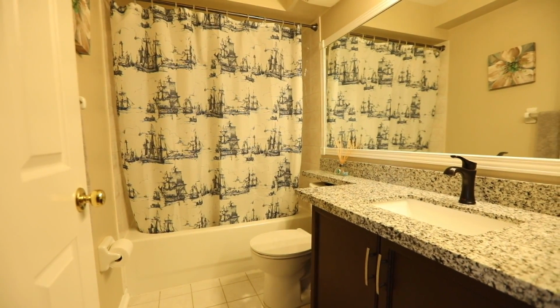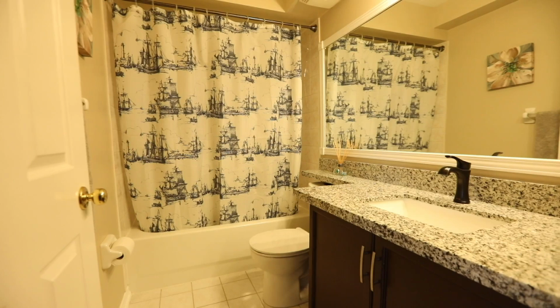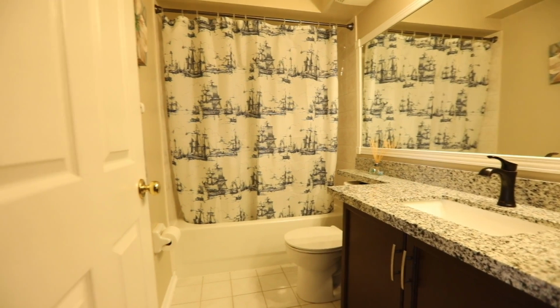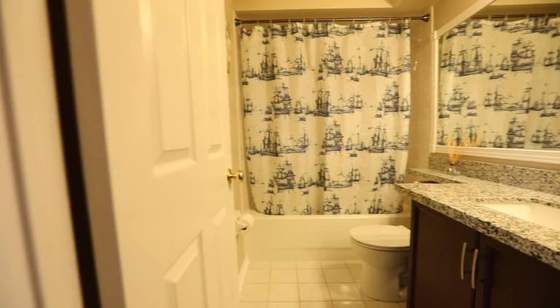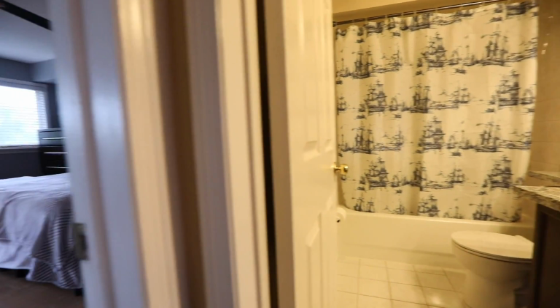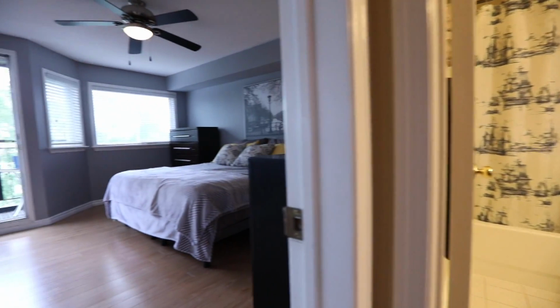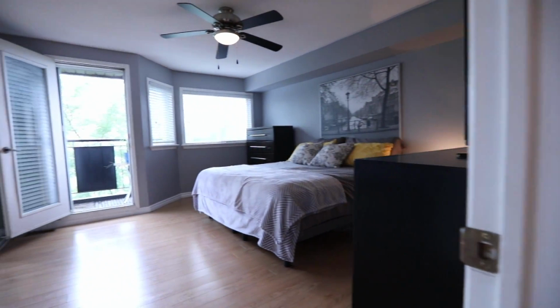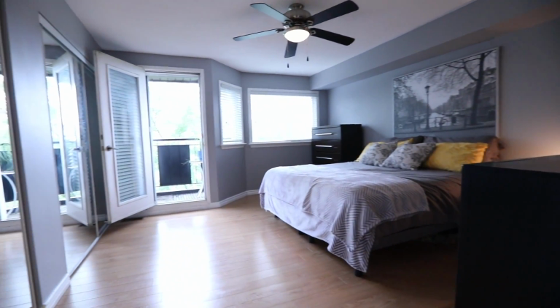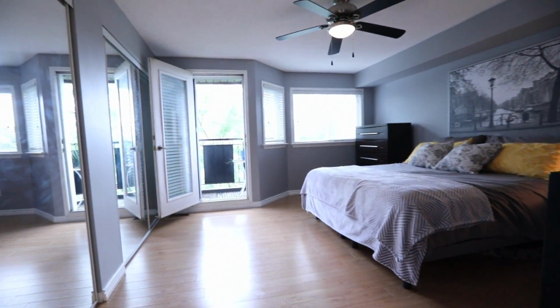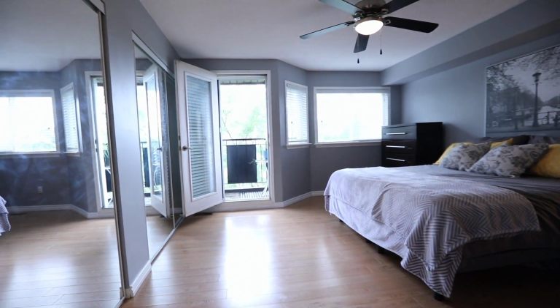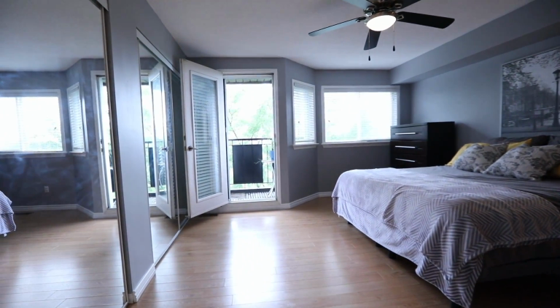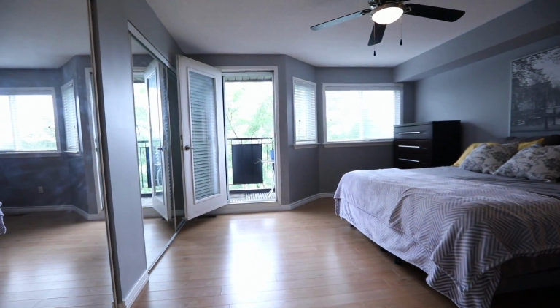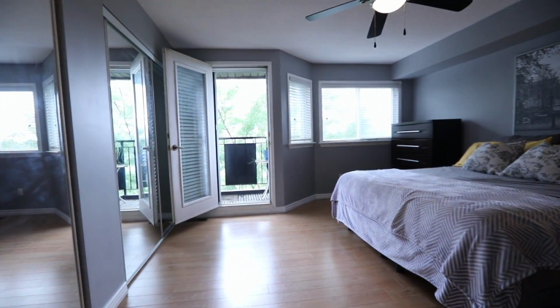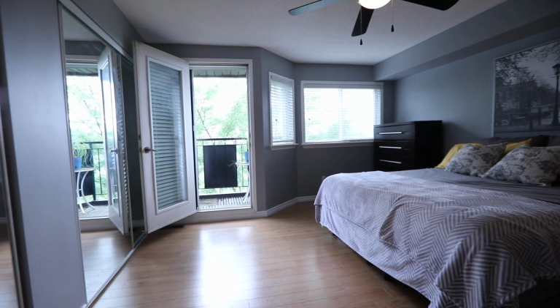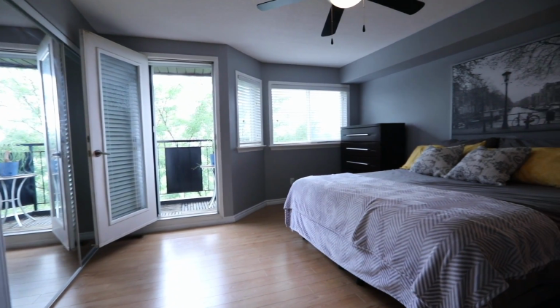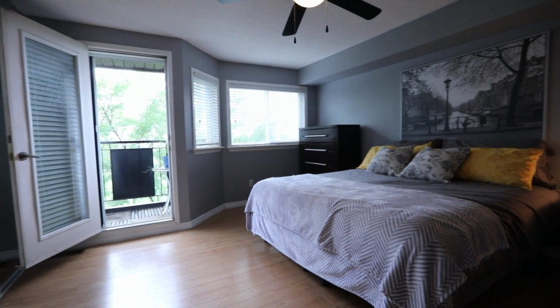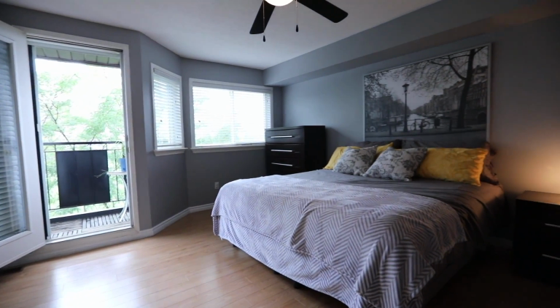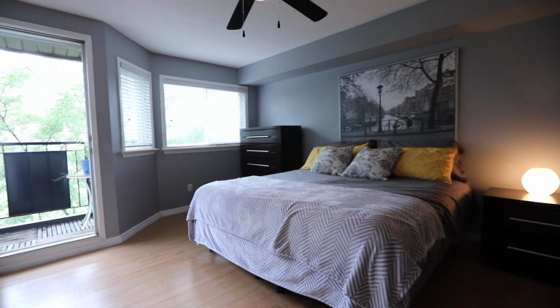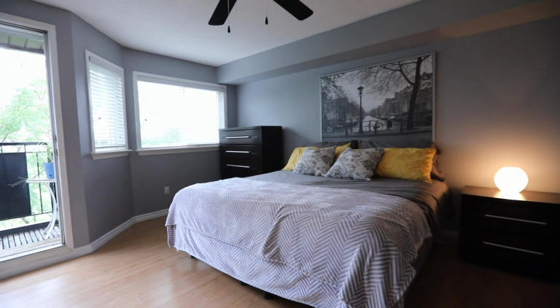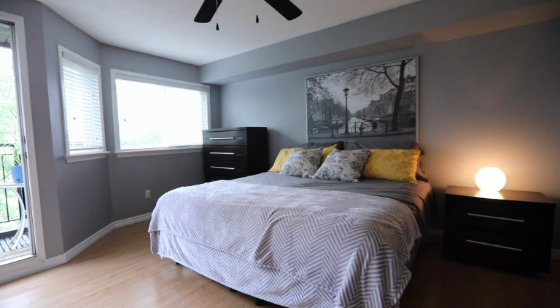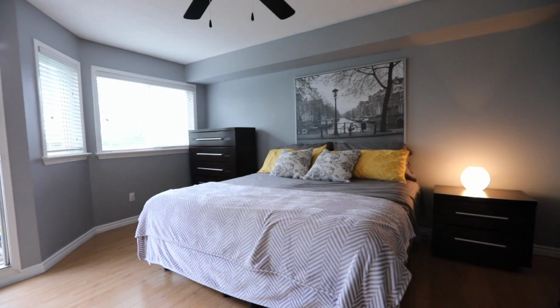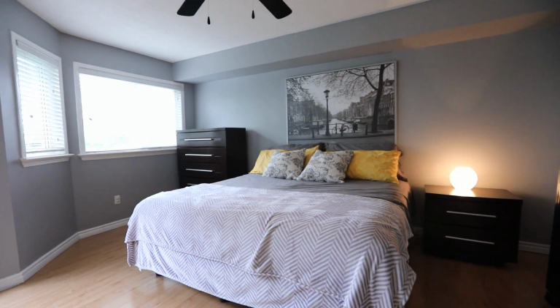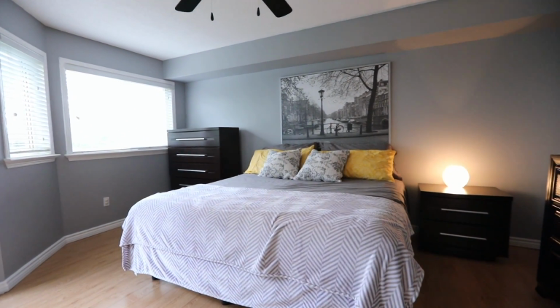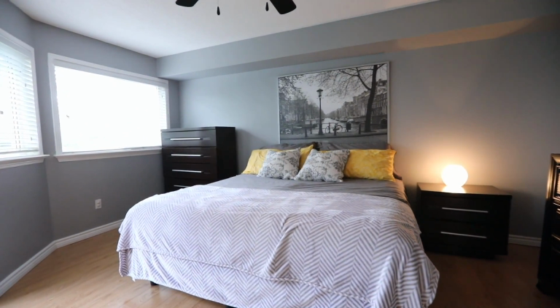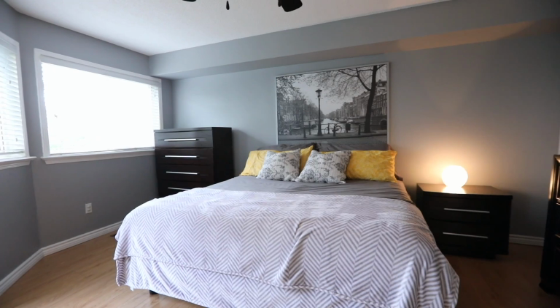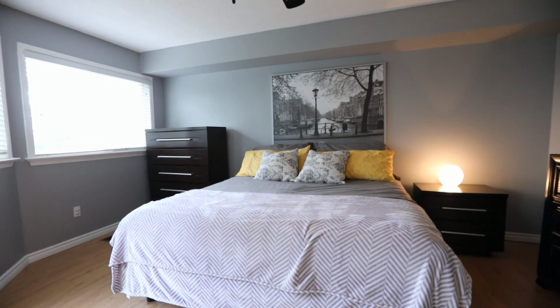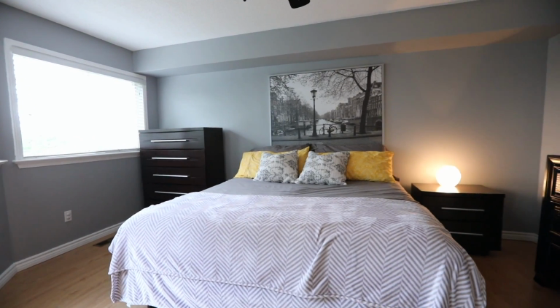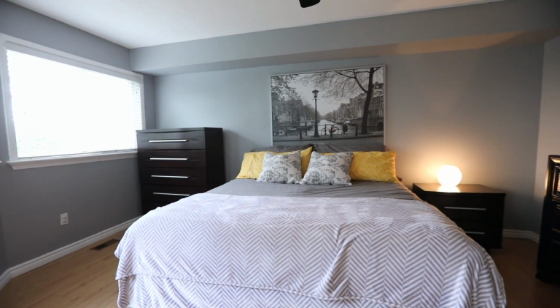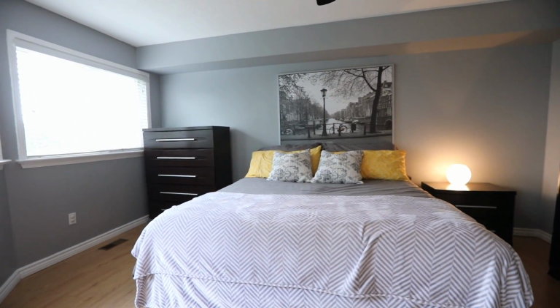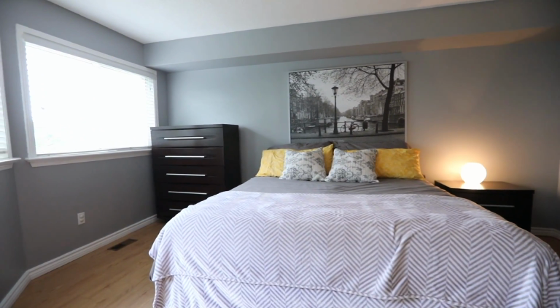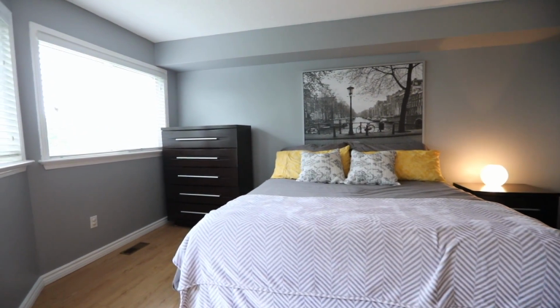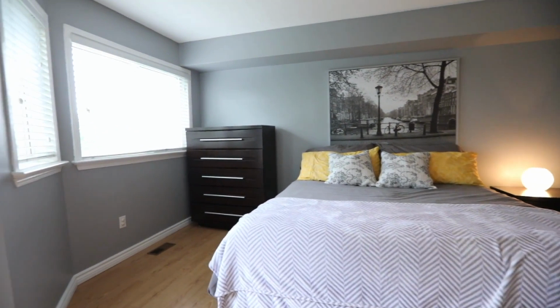The master bedroom showcases a ceiling fan, two oversized double closets with mirrored doors, as well as a walkout onto its own balcony that overlooks the scenic greenery of the nearby tree canopy and playing fields.